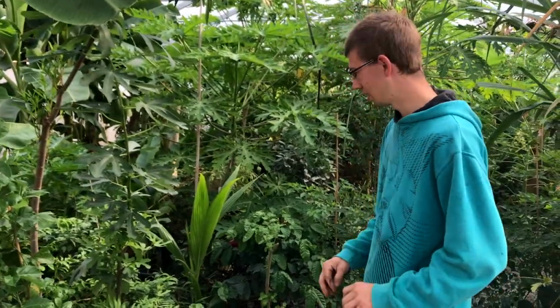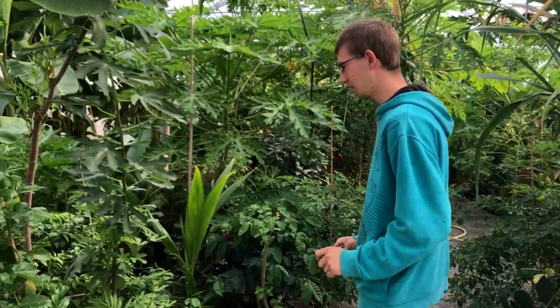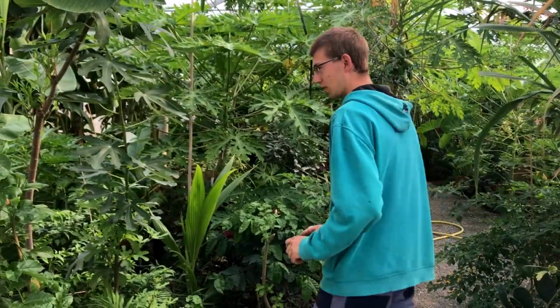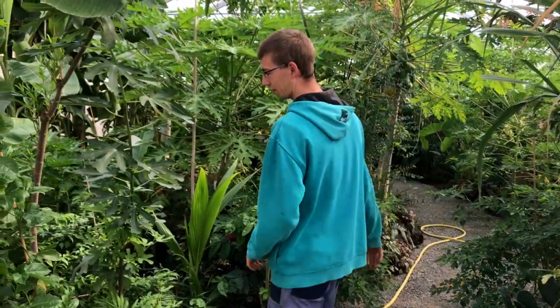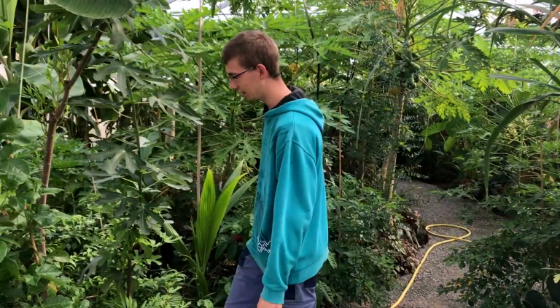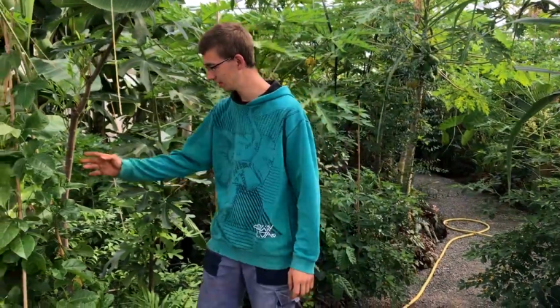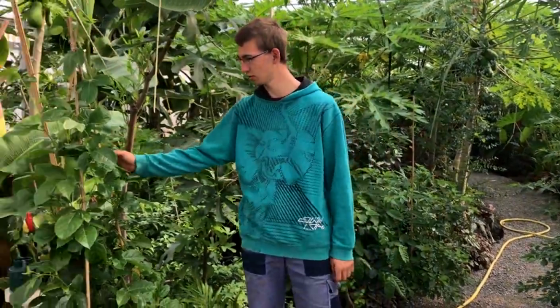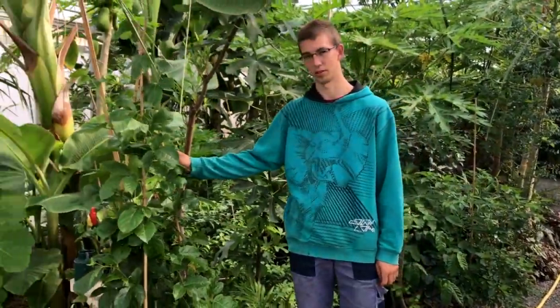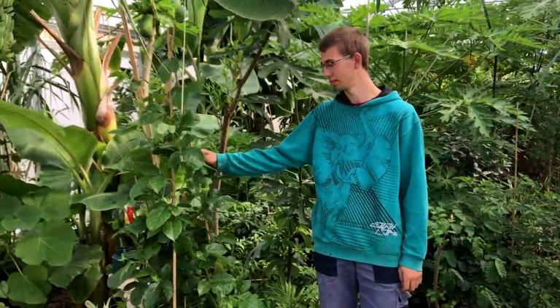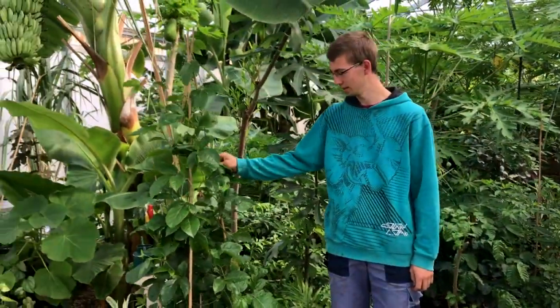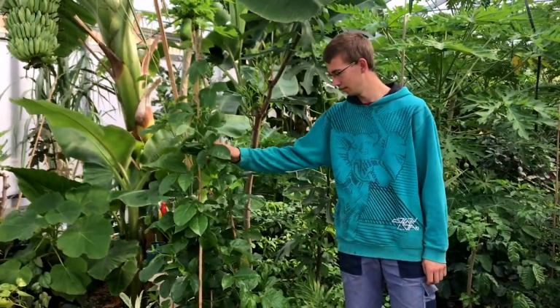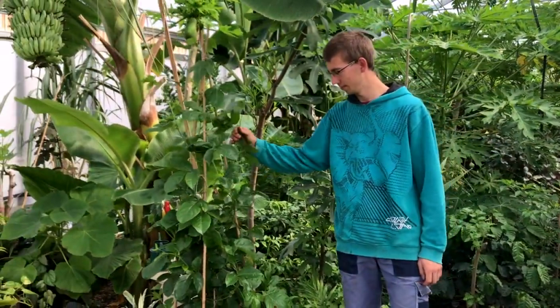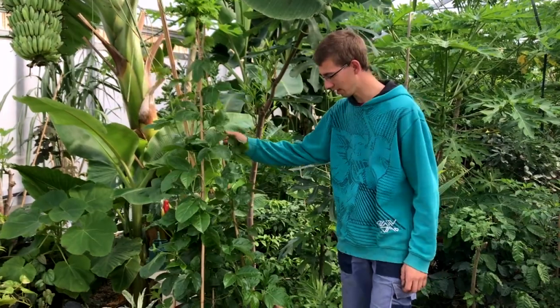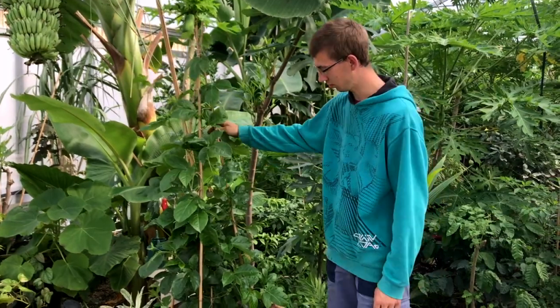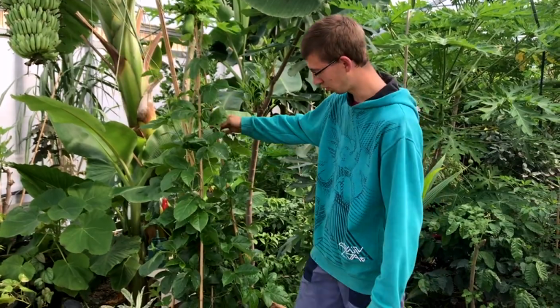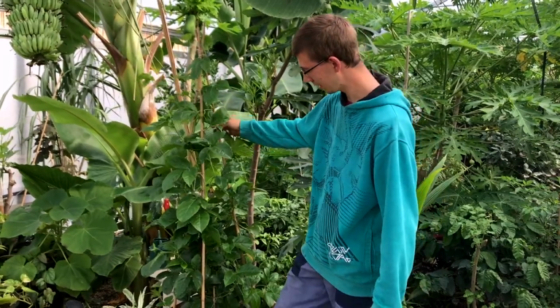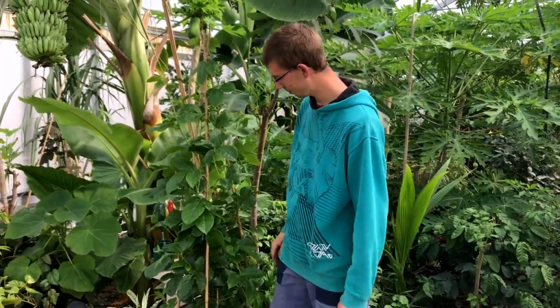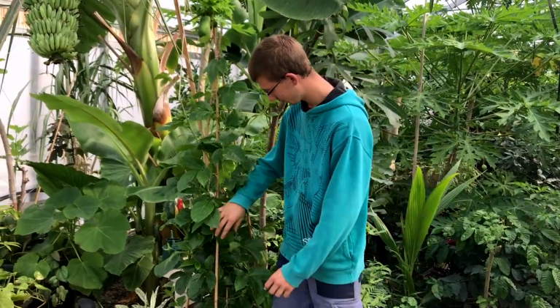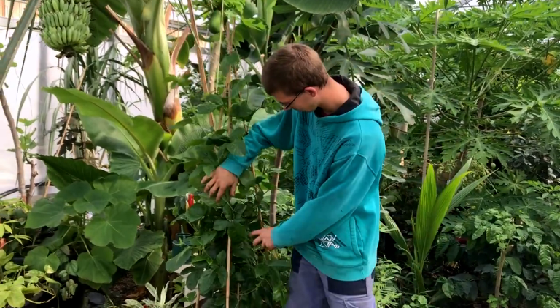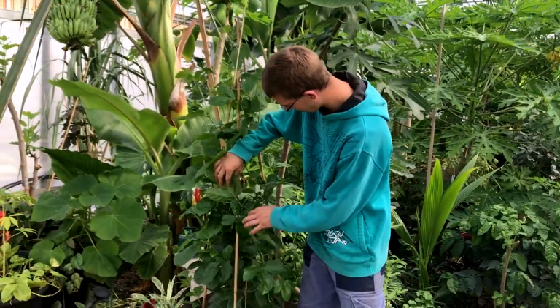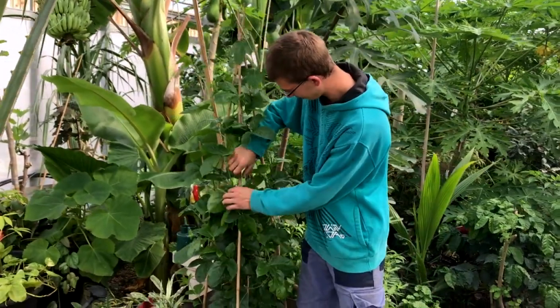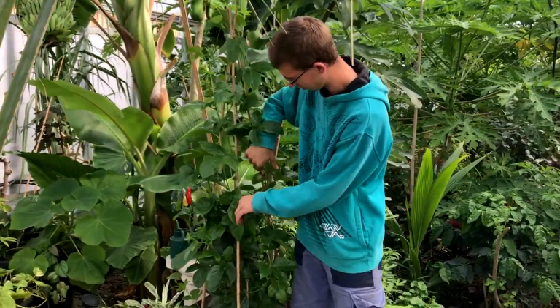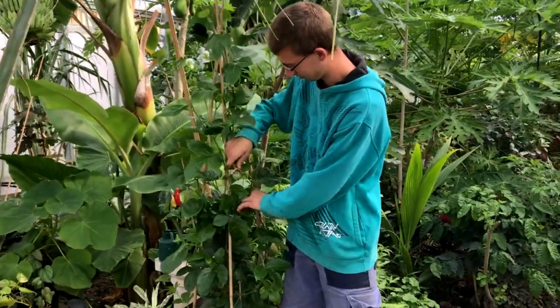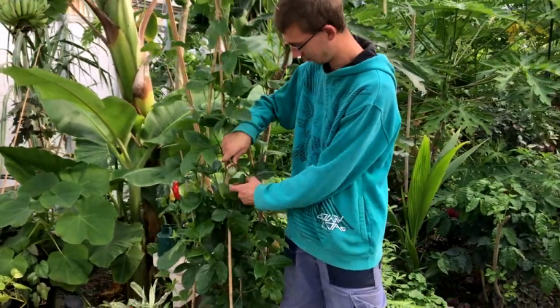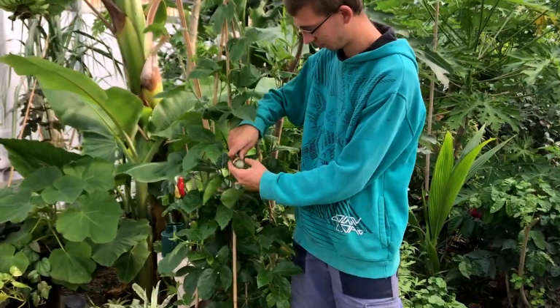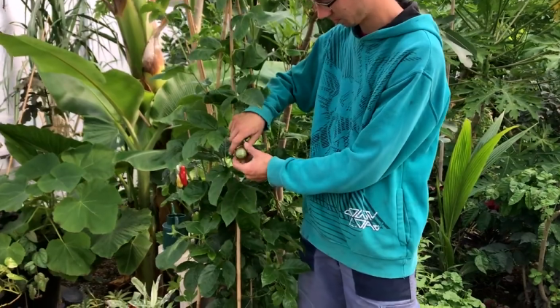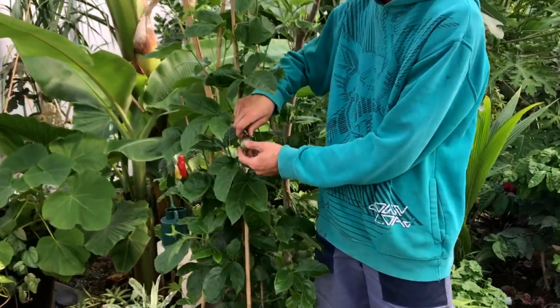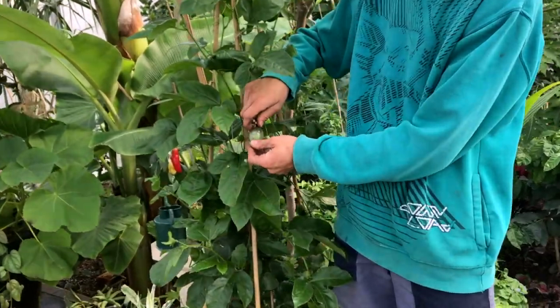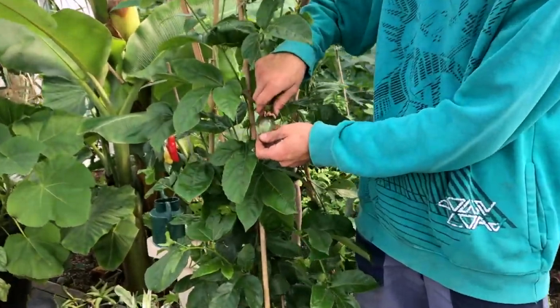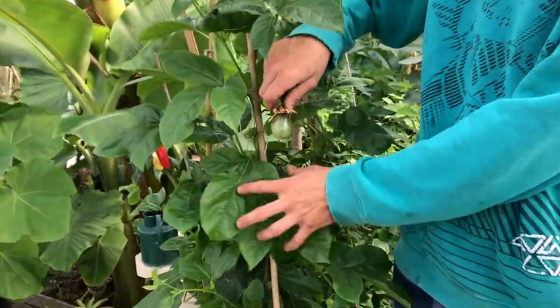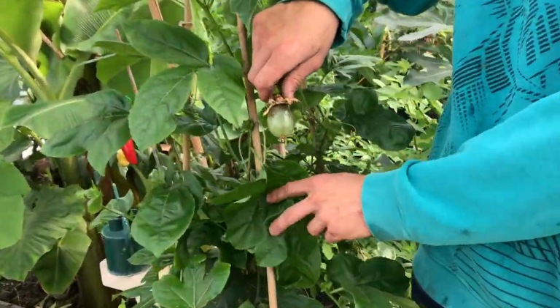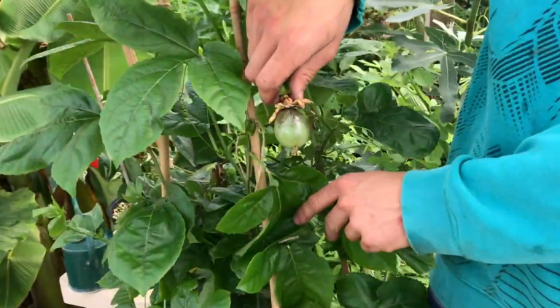At first we have here a passion fruit. They will grow really well here. Here are some fruits — oh, this is the first fruit of this plant.